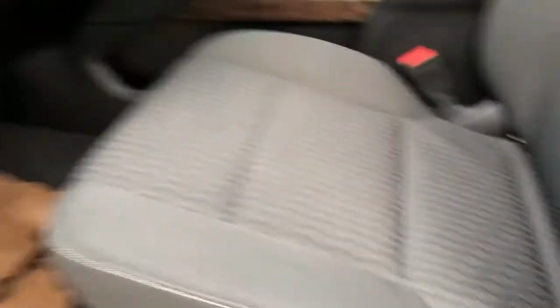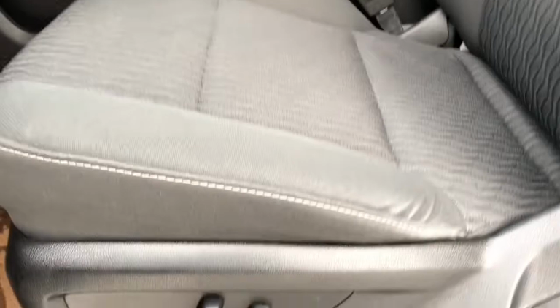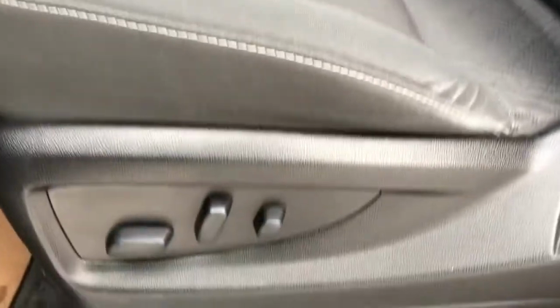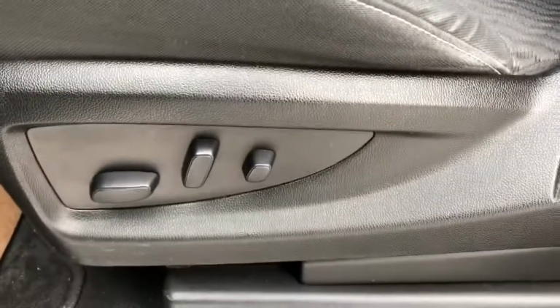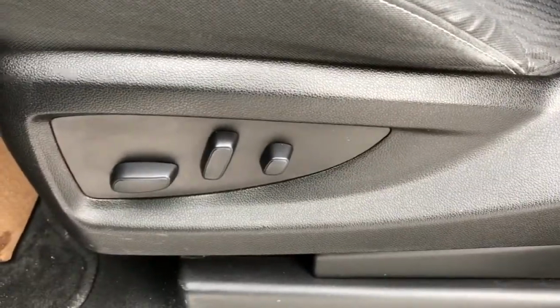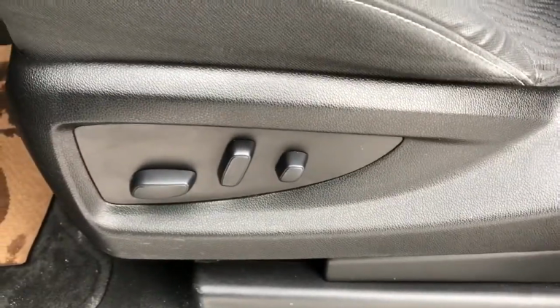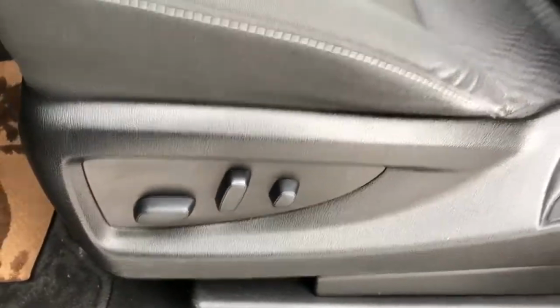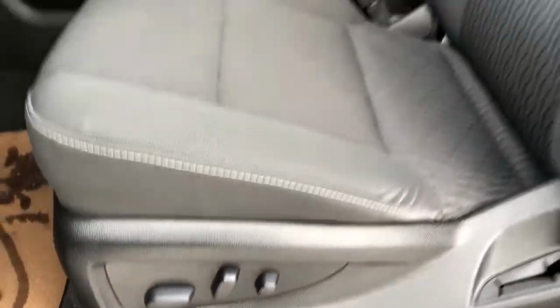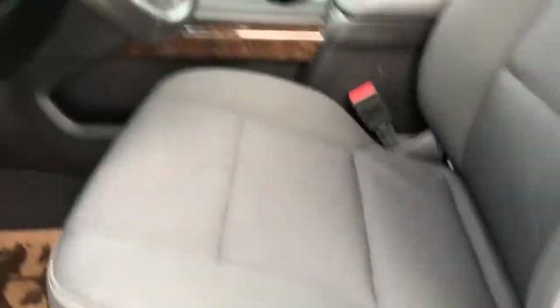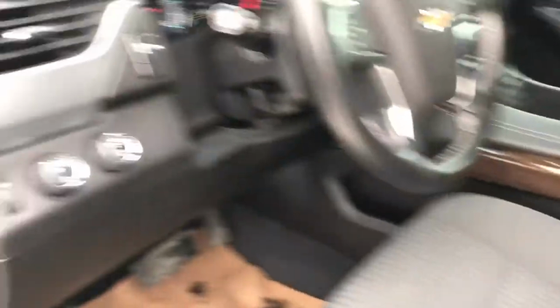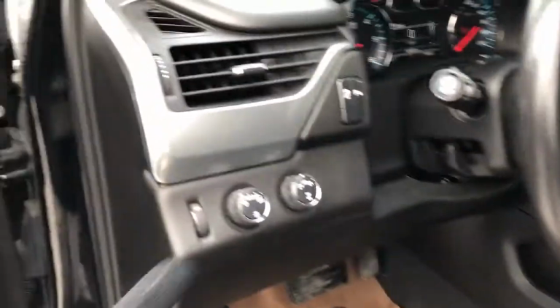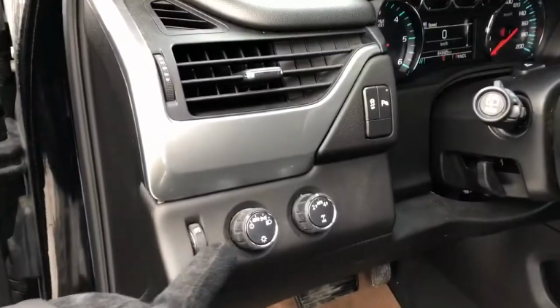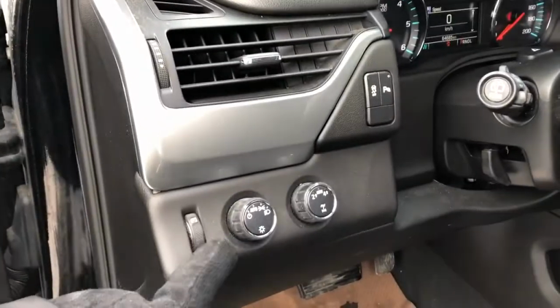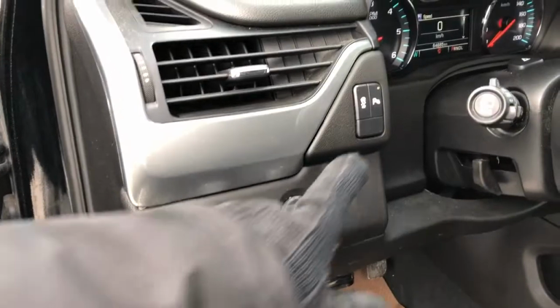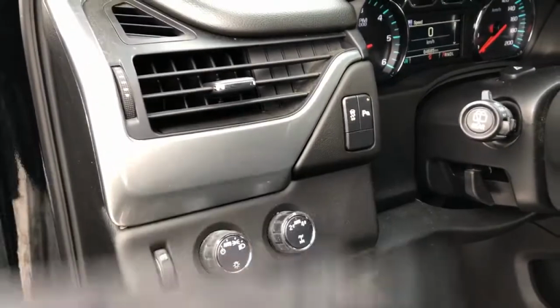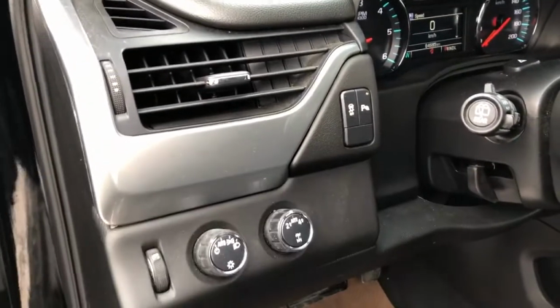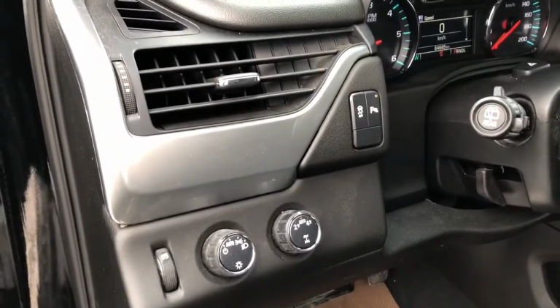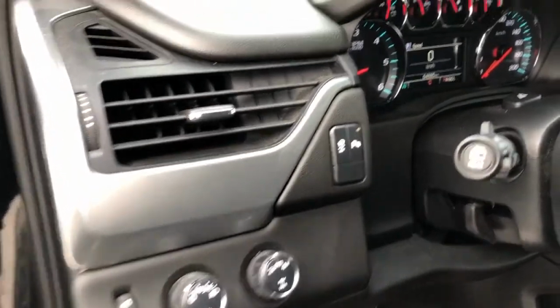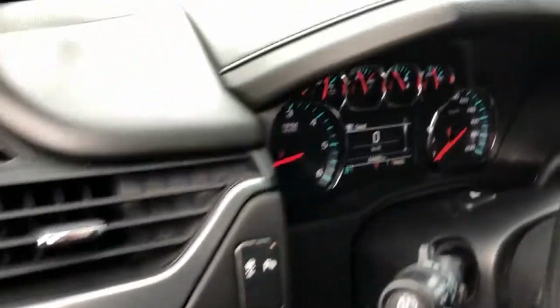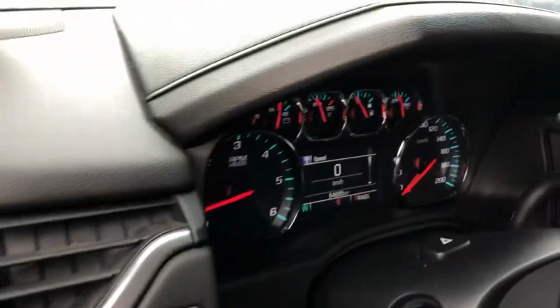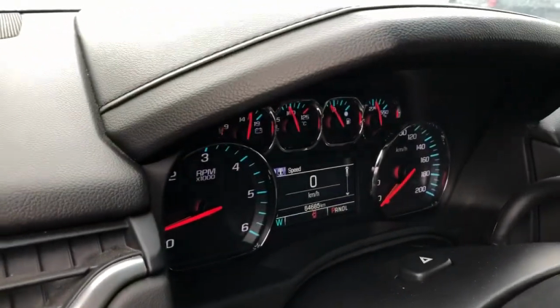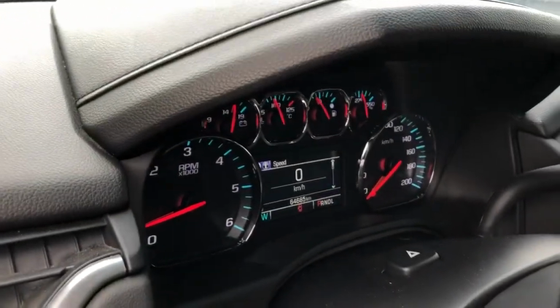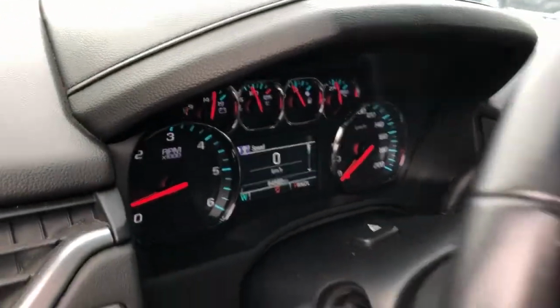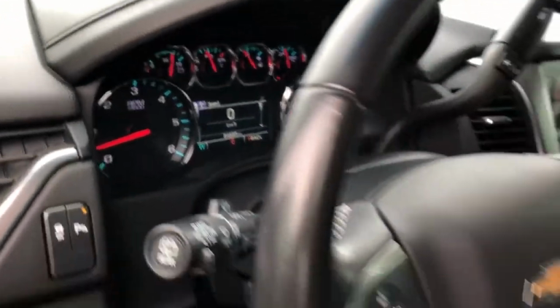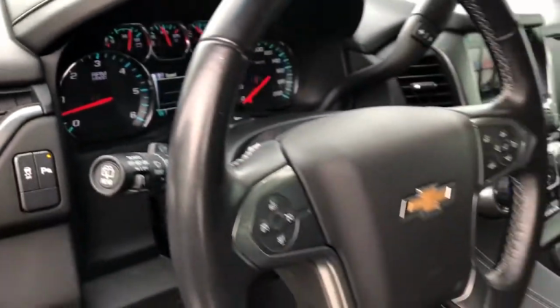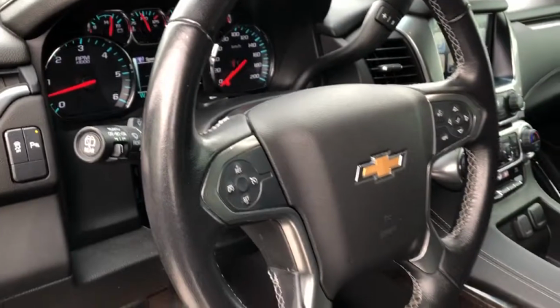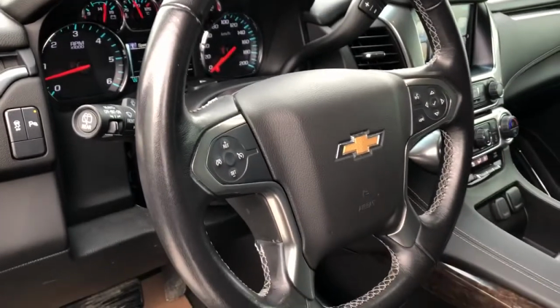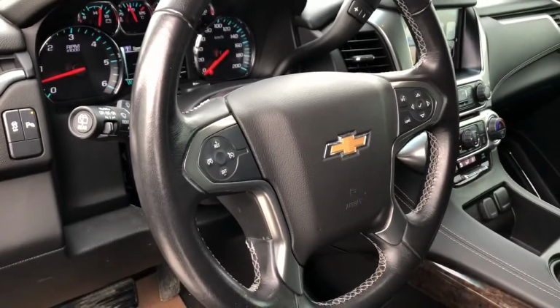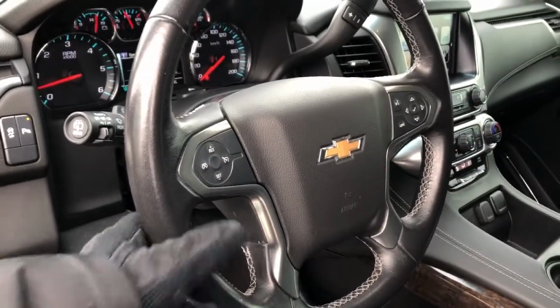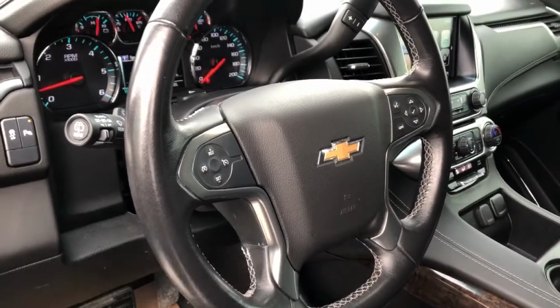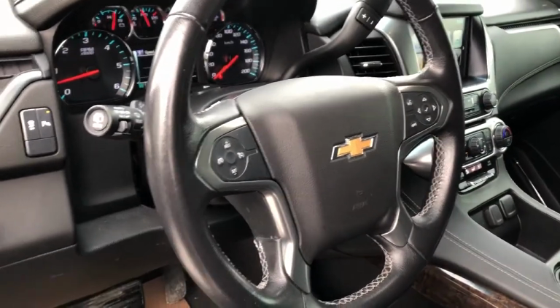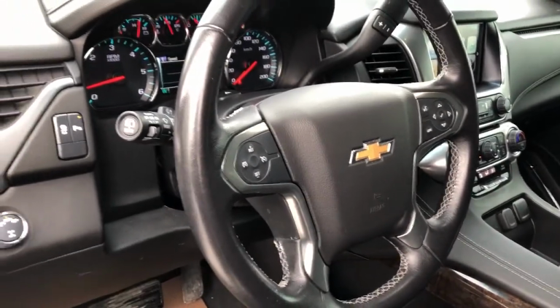Inside of the seat we do have power seat controls and lumbar support. Then our lighting, four-wheel drive and vehicle controls, gauge cluster with screen, and steering wheel controls with our cruise control and full leather wrapped steering wheel.